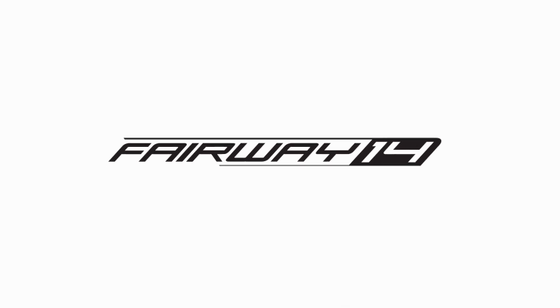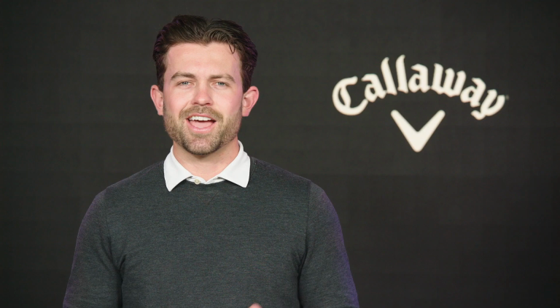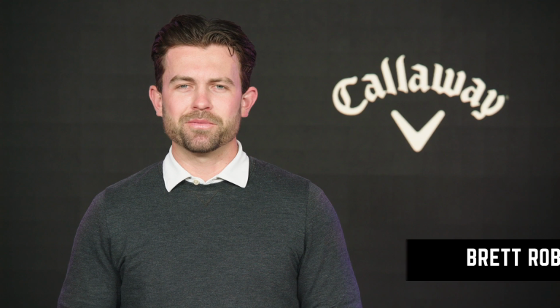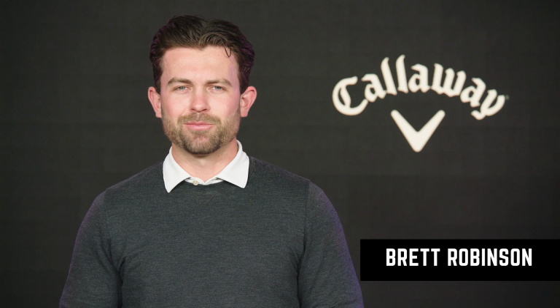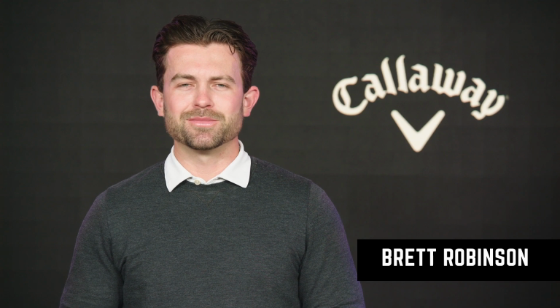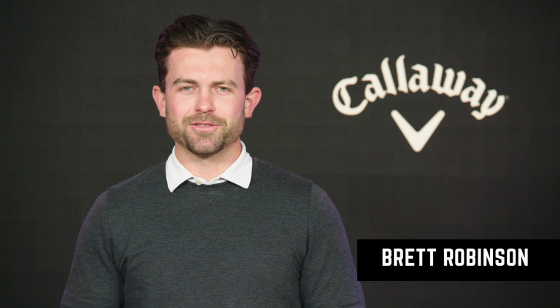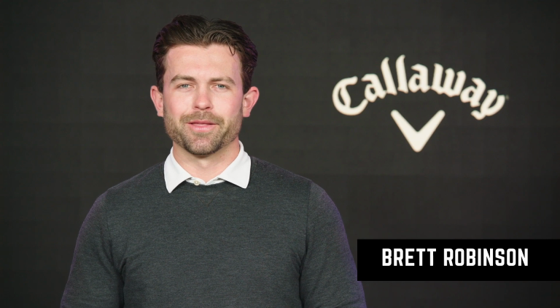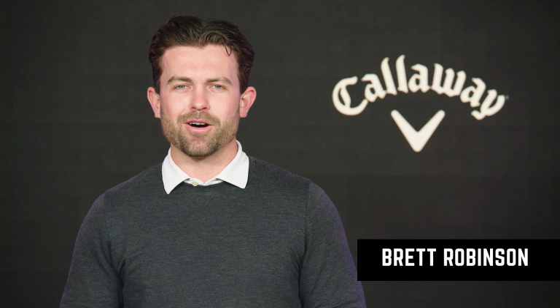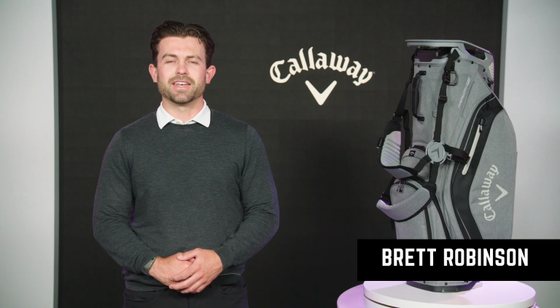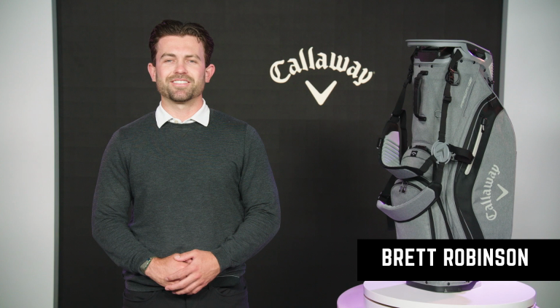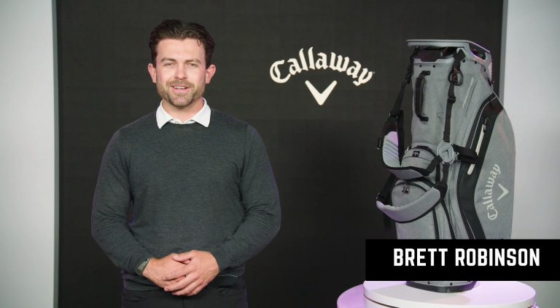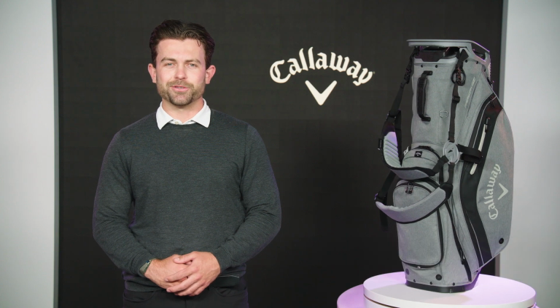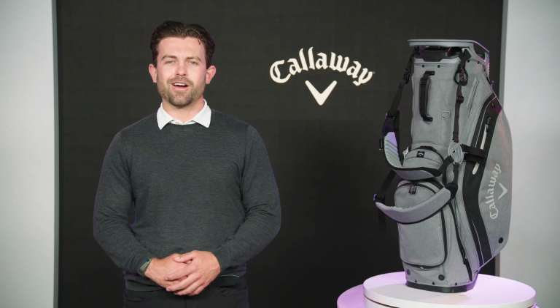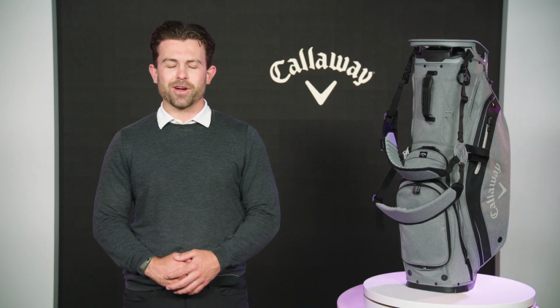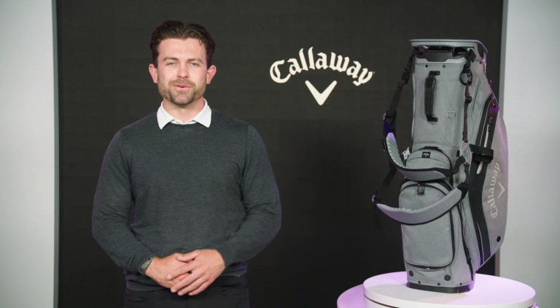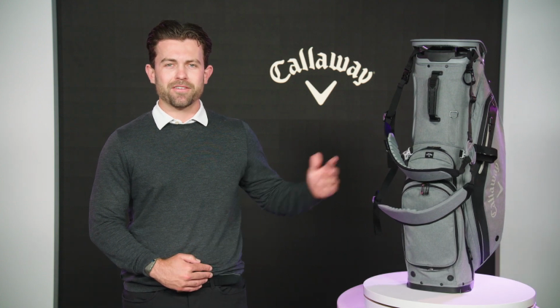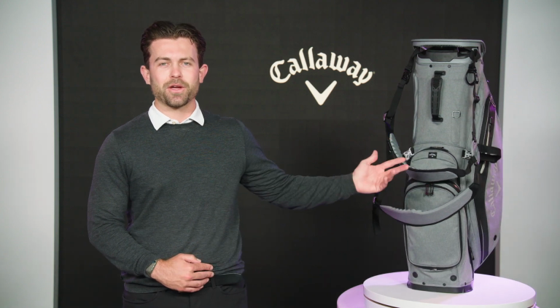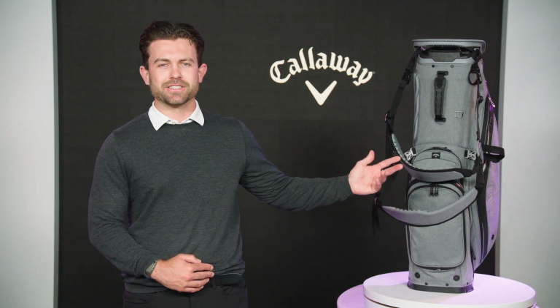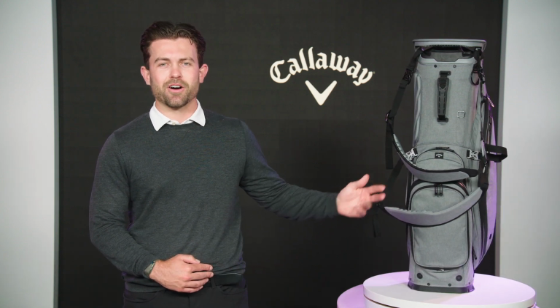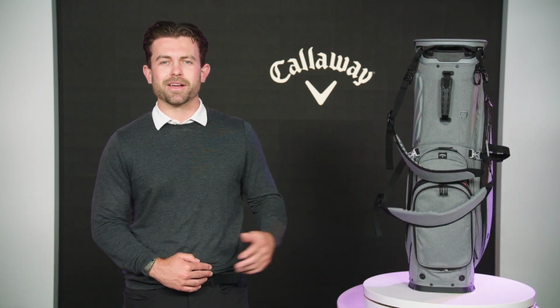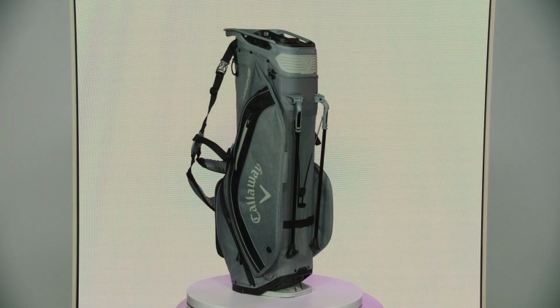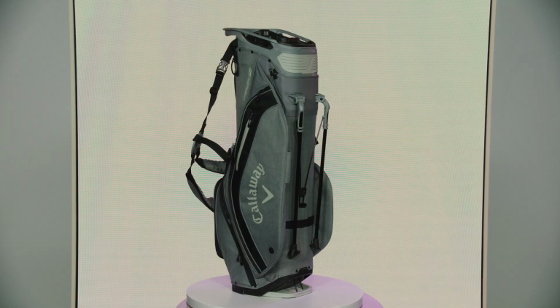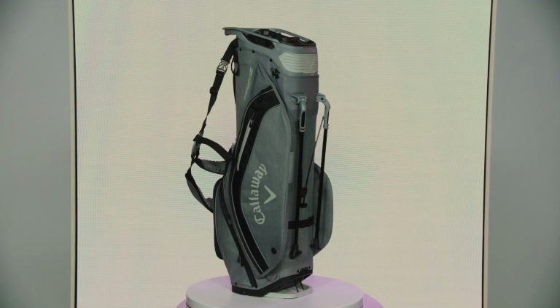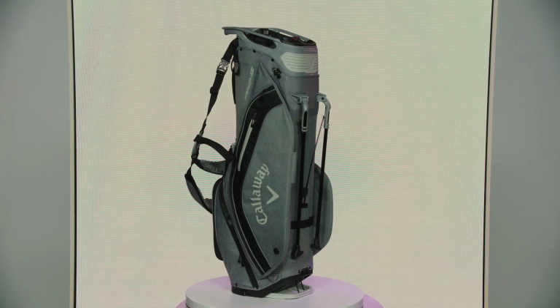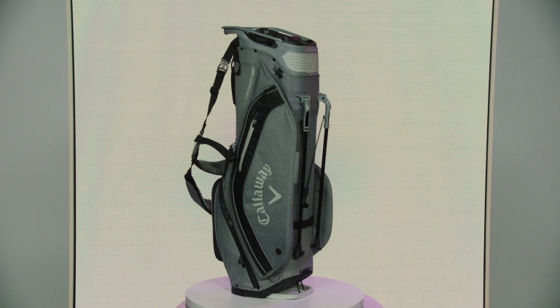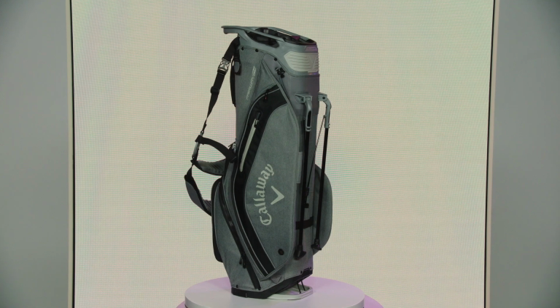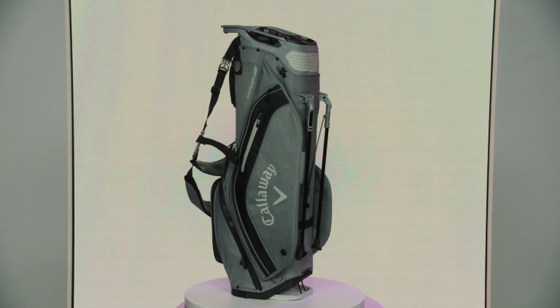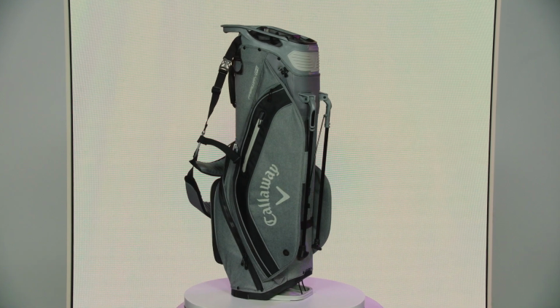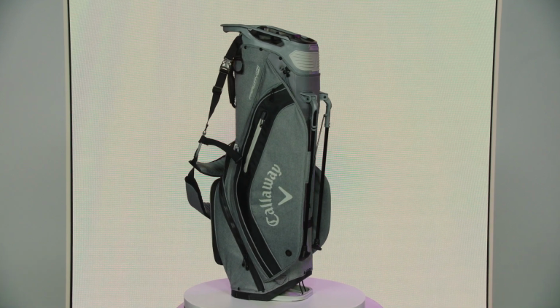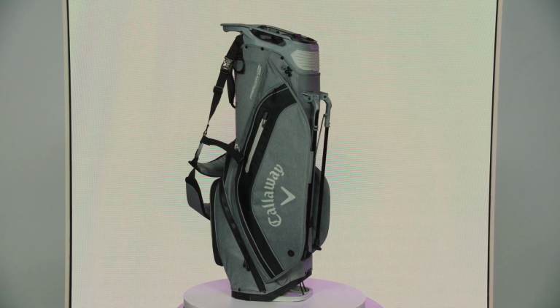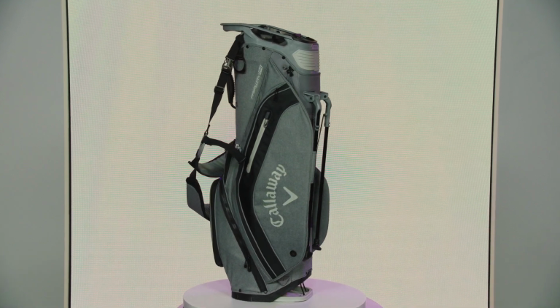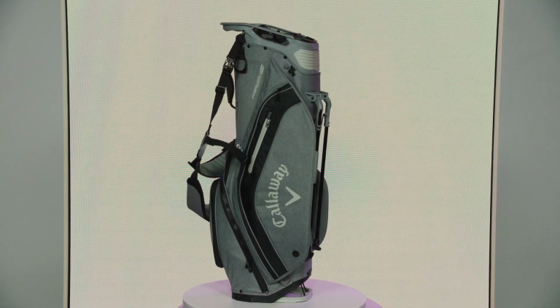Hi everyone, Brett Robinson here from Callaway Golf, and I'm excited to introduce our brand new Fairway 14 golf bag. The Fairway 14 is the most feature-packed stand bag we have ever created.